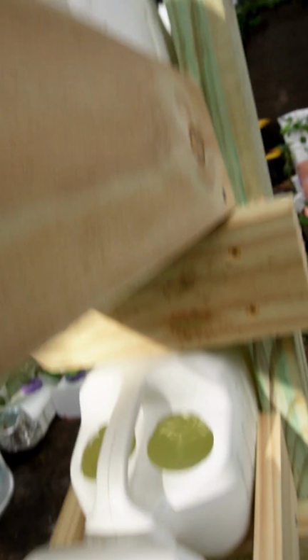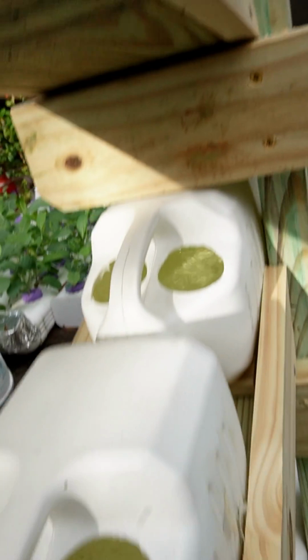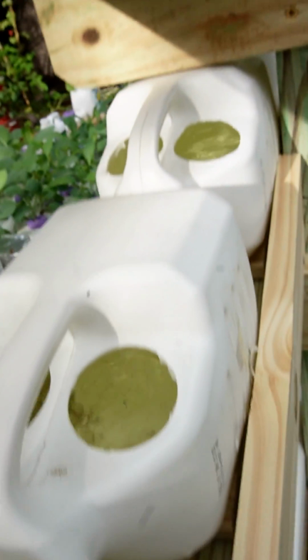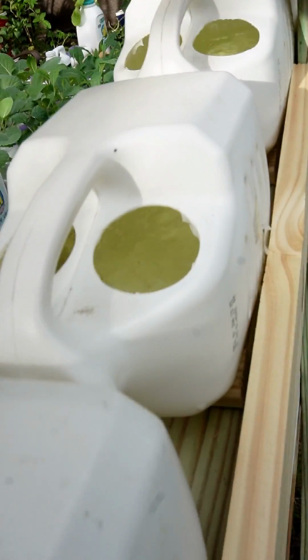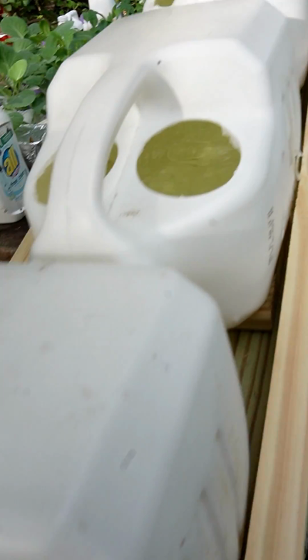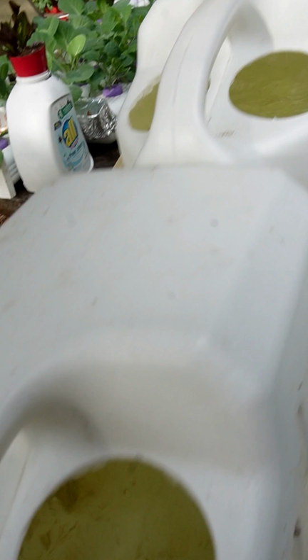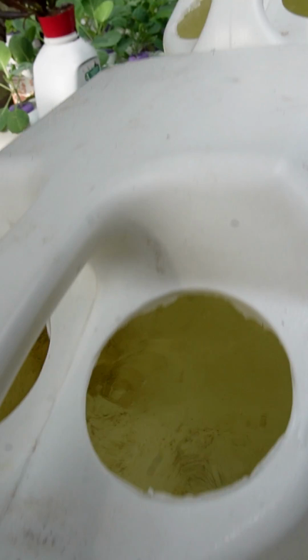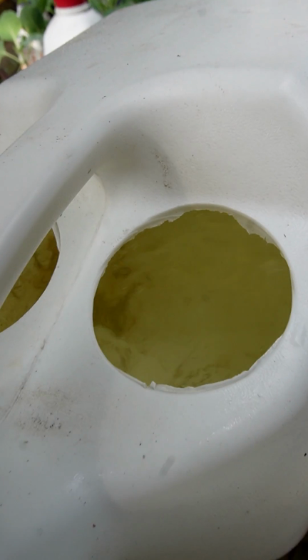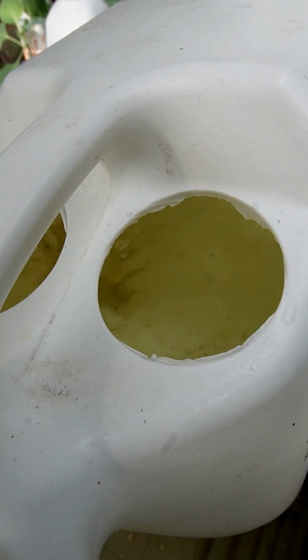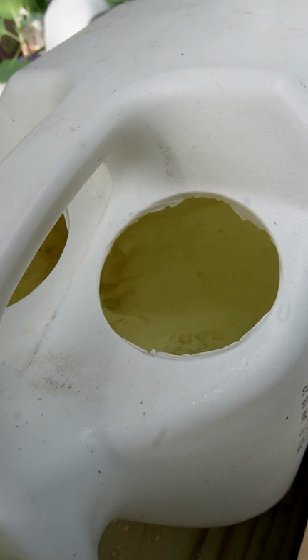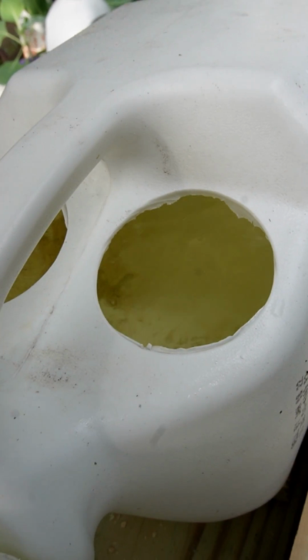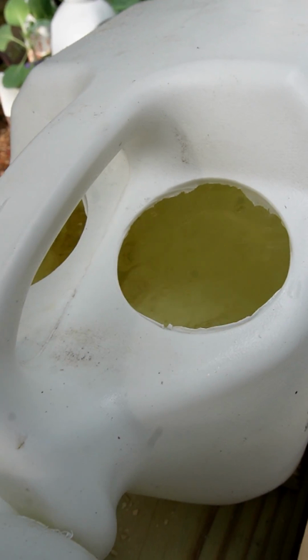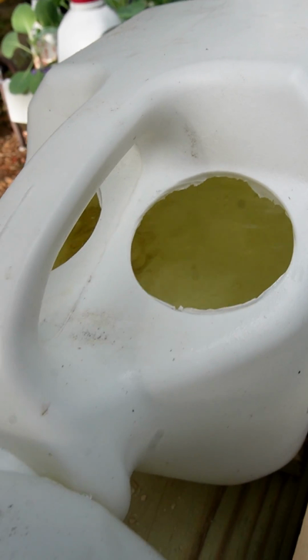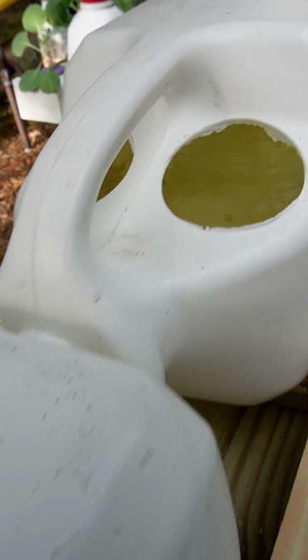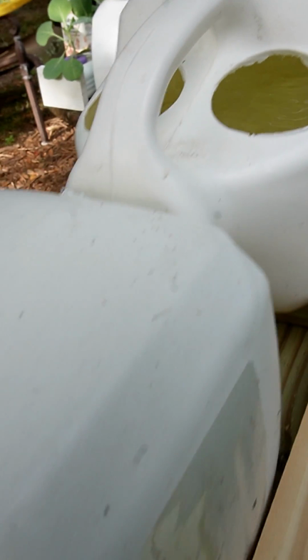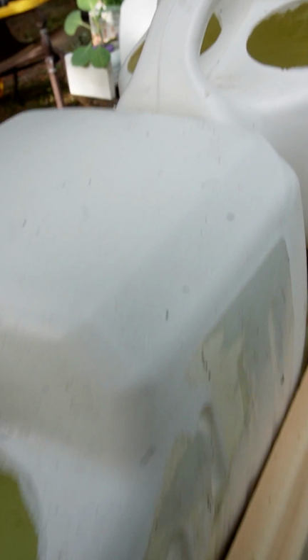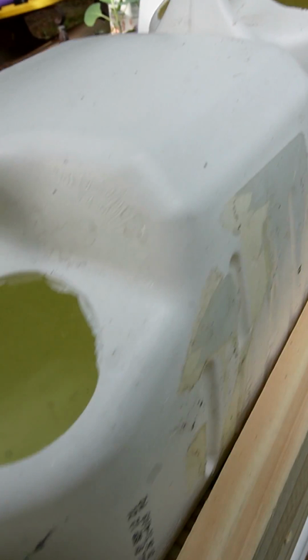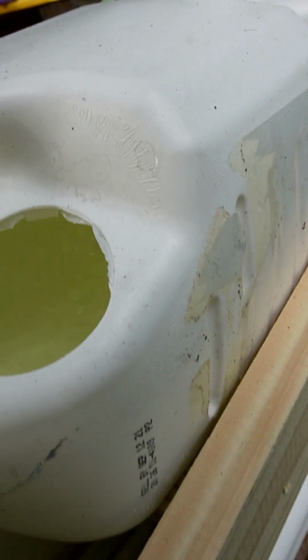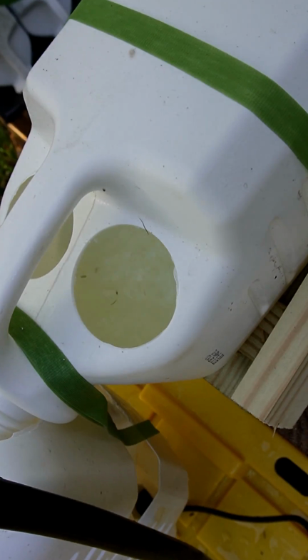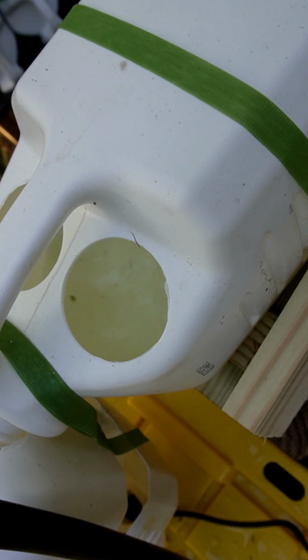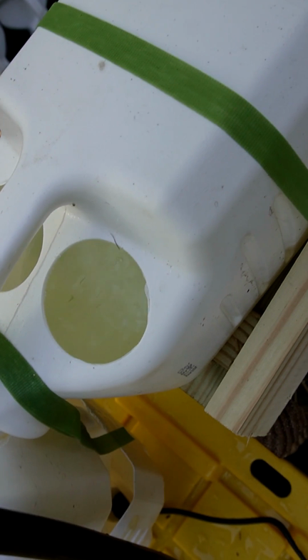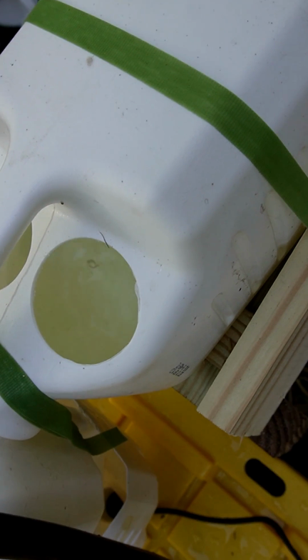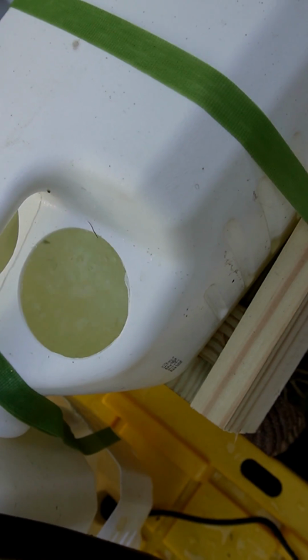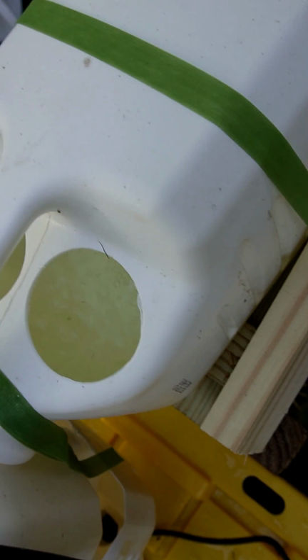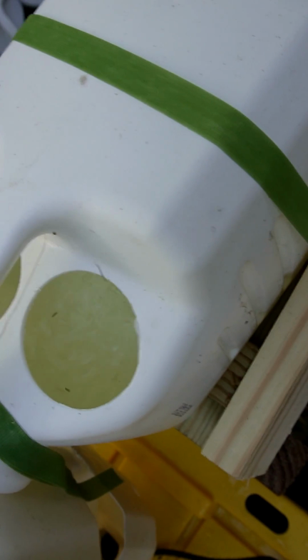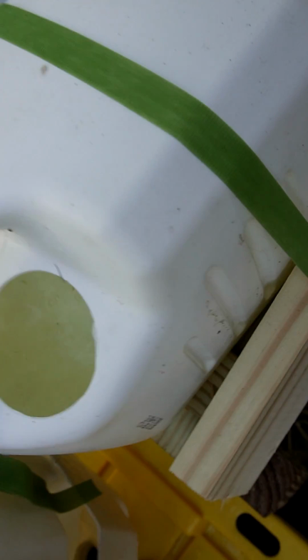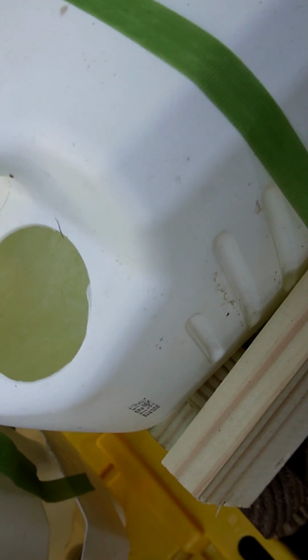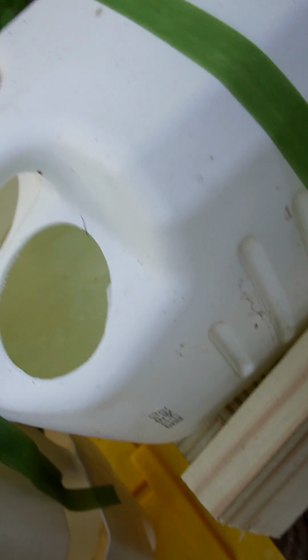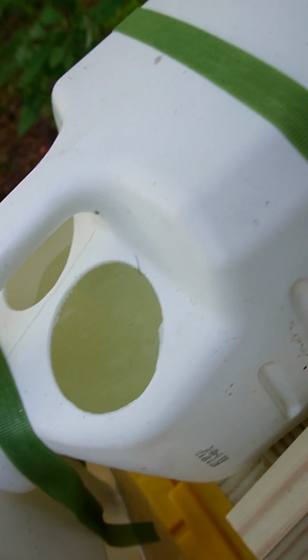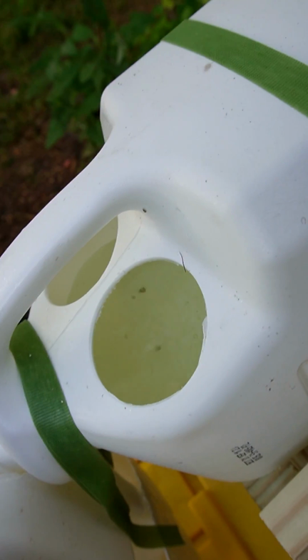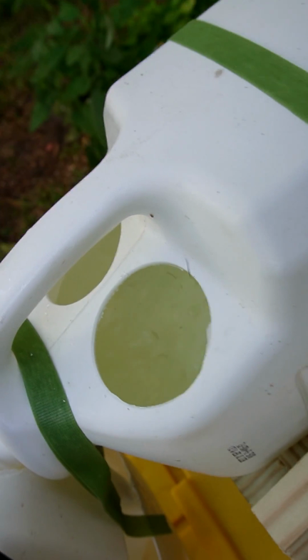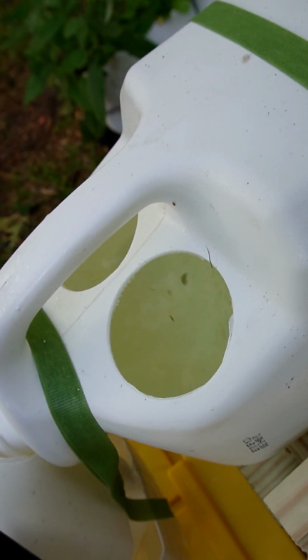We'll explain in another video why I chose to do it this way. But for right now, you can just see that it flows back down, and as it fills up at the end here, you'll hear it trickle back into the reservoir where it starts all over again.